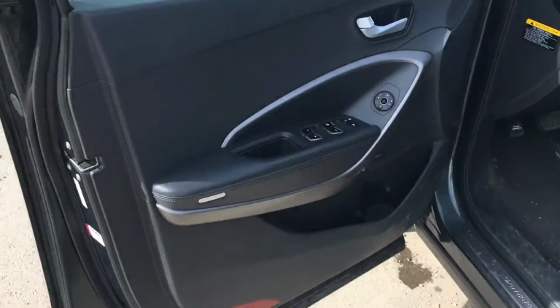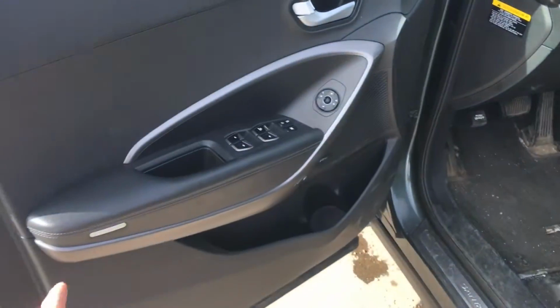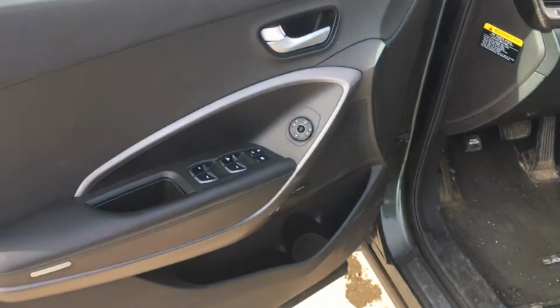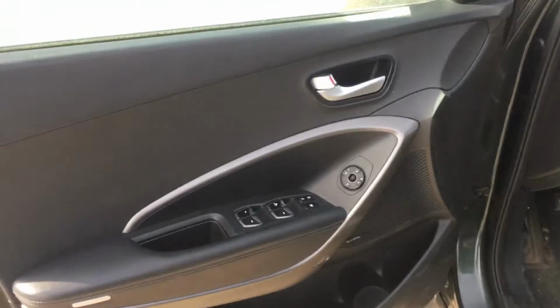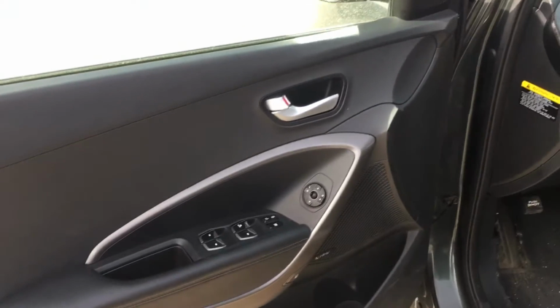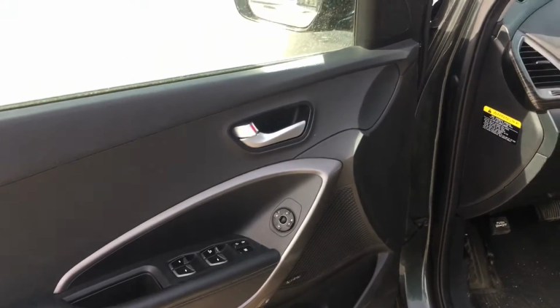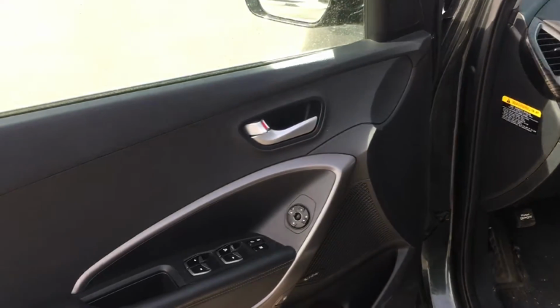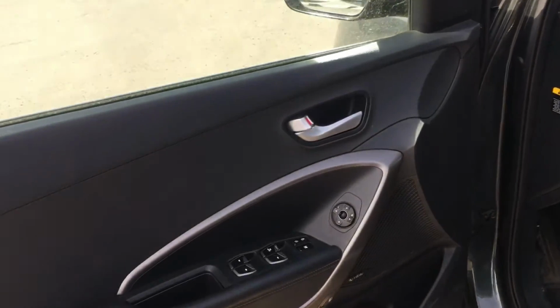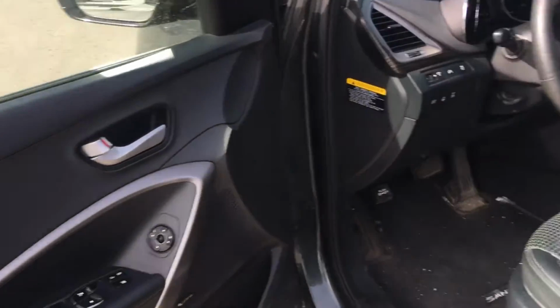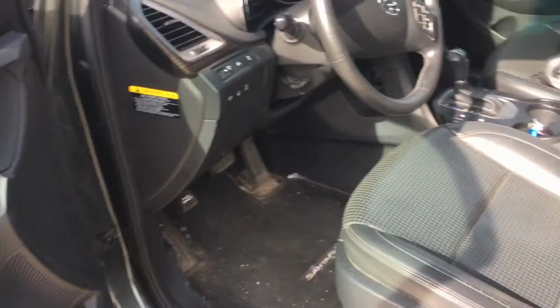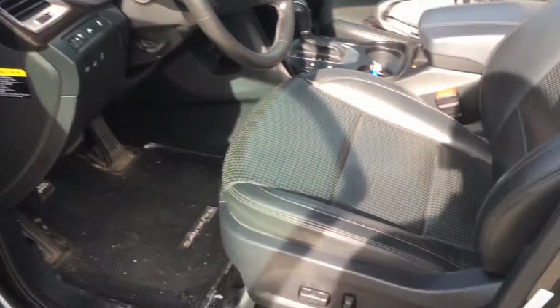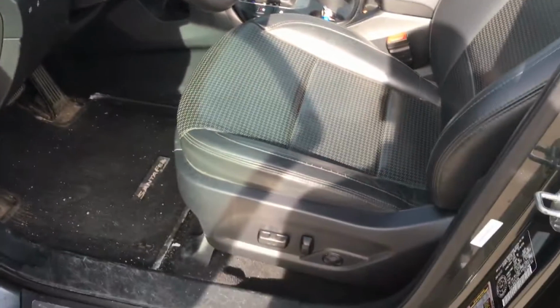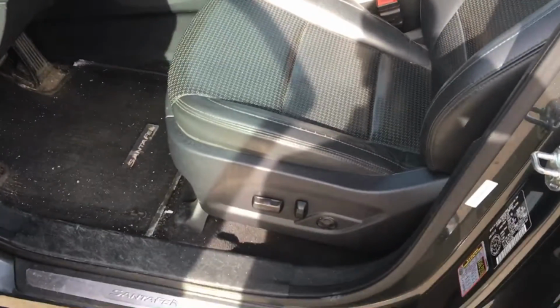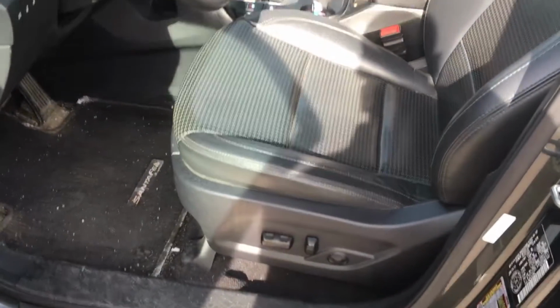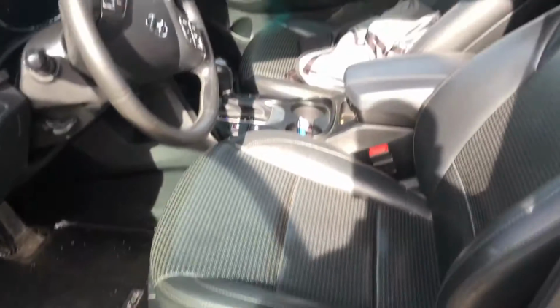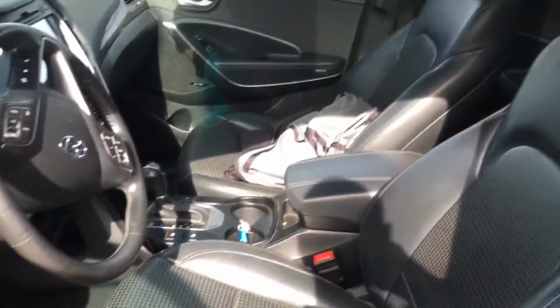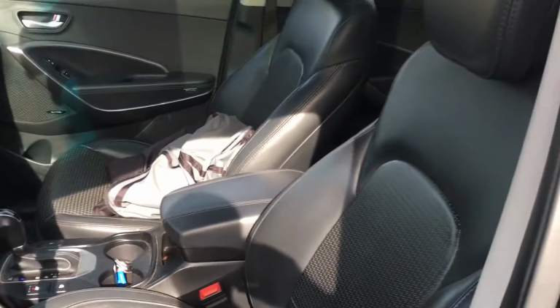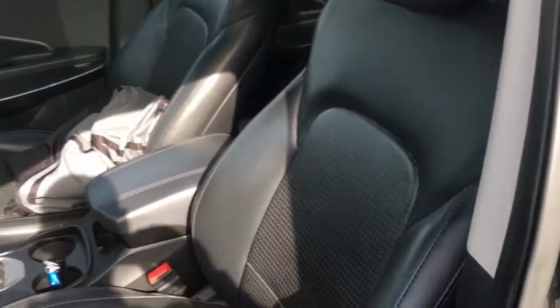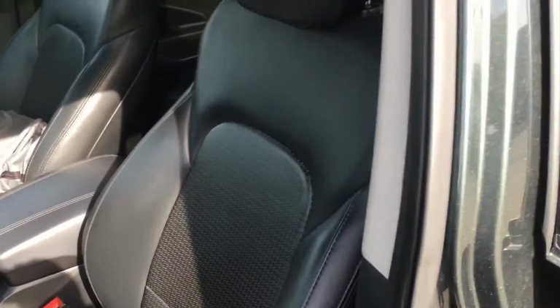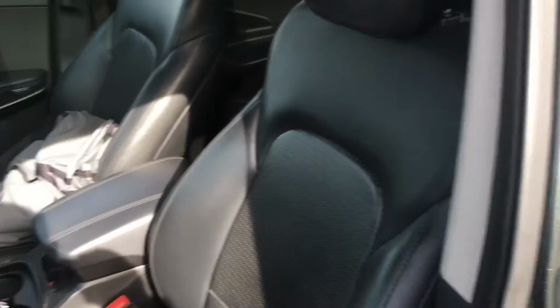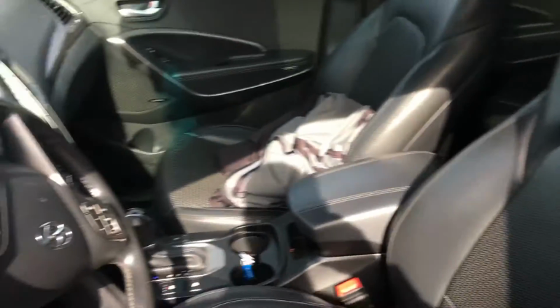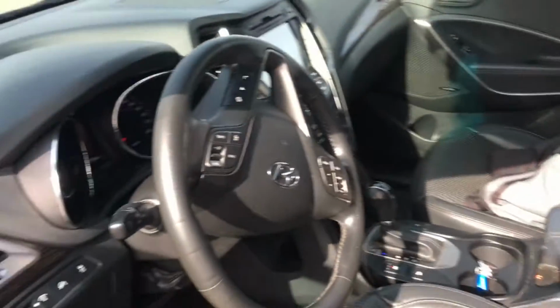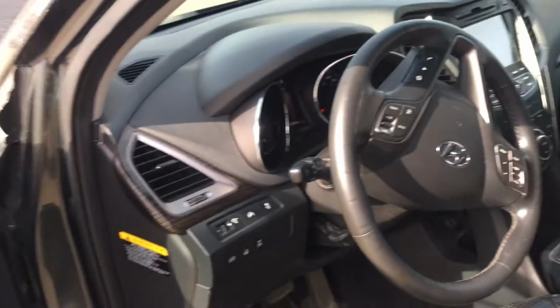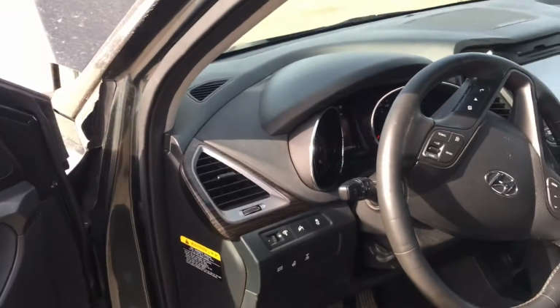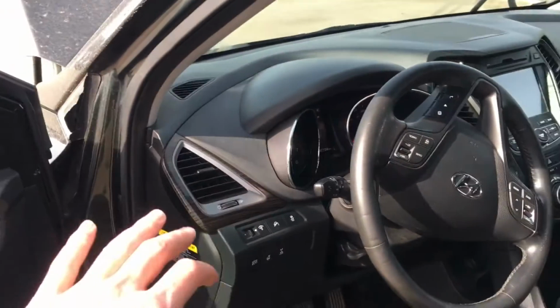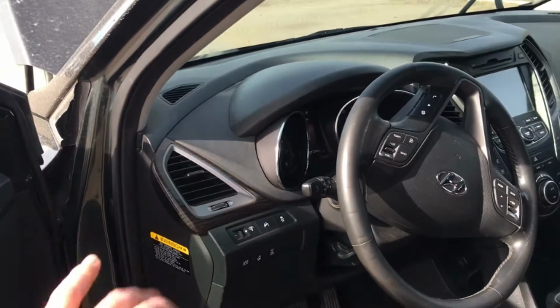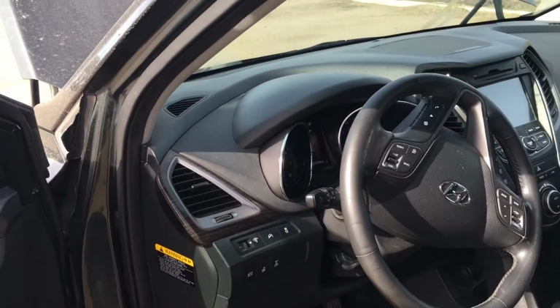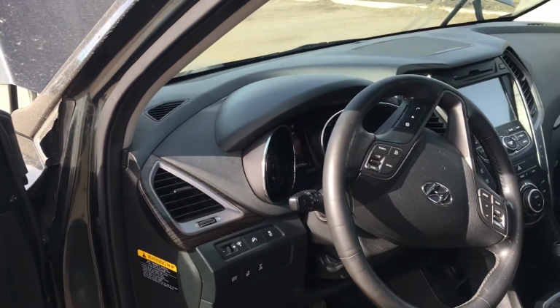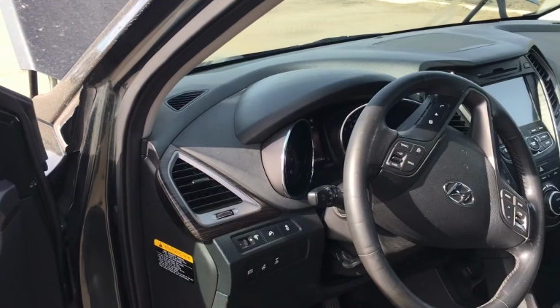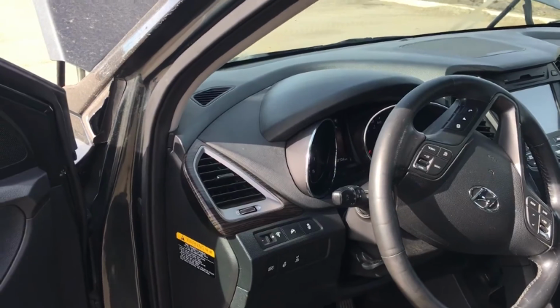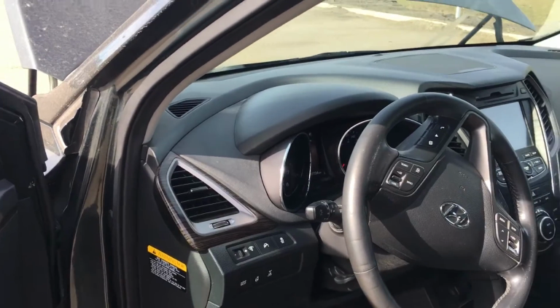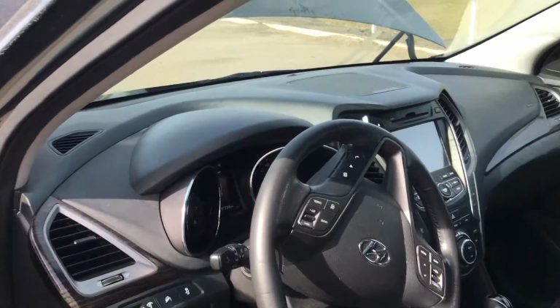Beautiful hand-stitched appointments here, all your power options — windows, mirrors, and locks — 8-way power adjustable driver's seat, leather heated and cooled seats, hill start adjust, all-wheel drive lock, heated steering wheel.